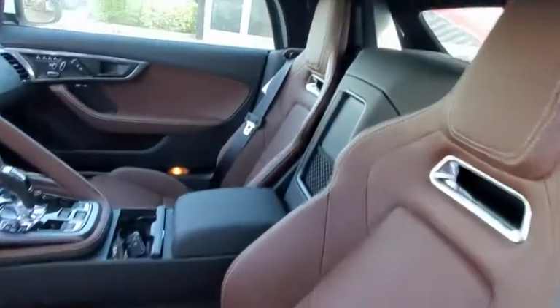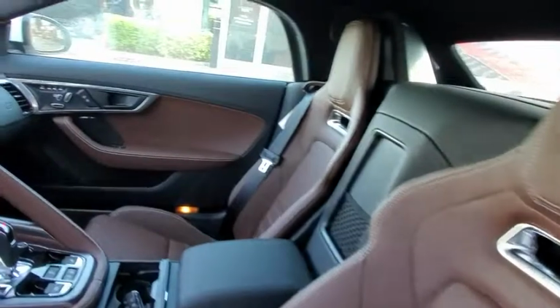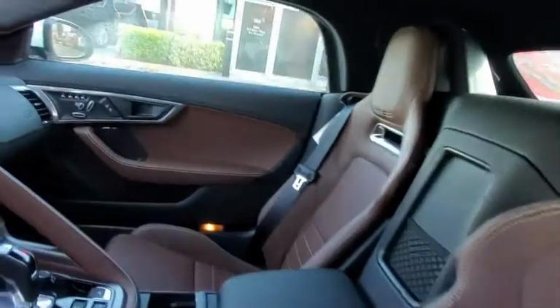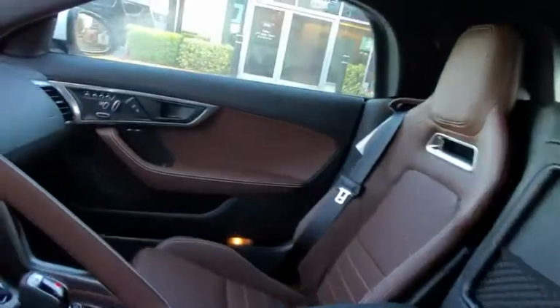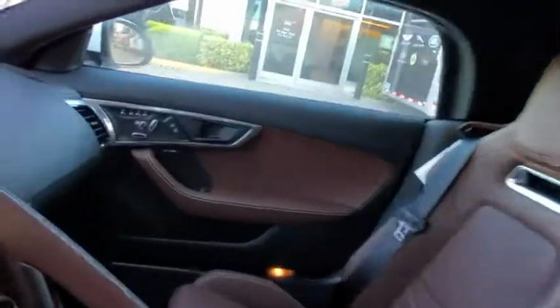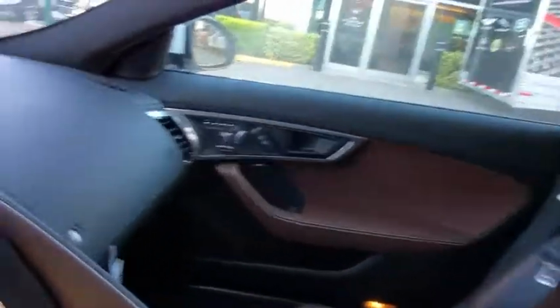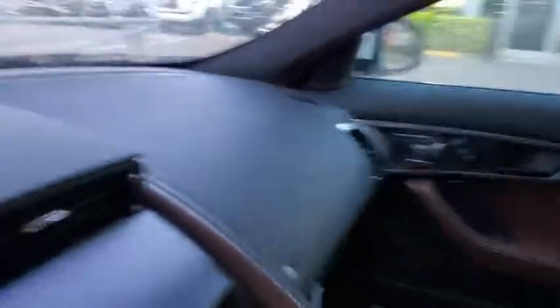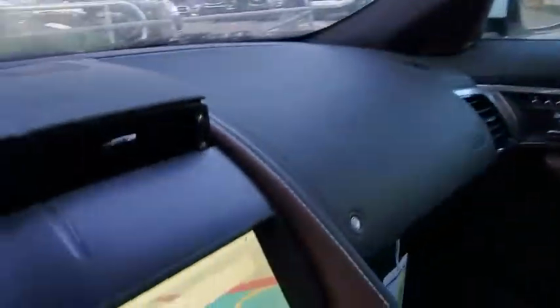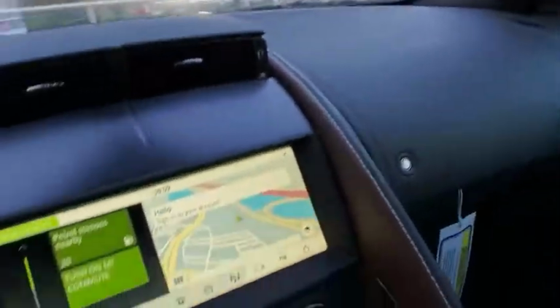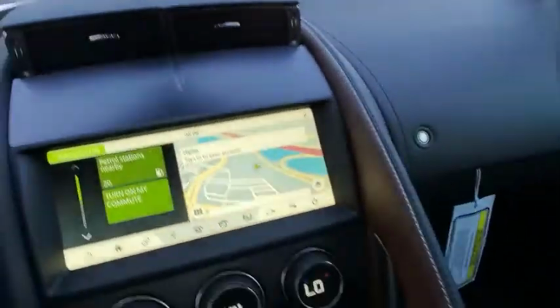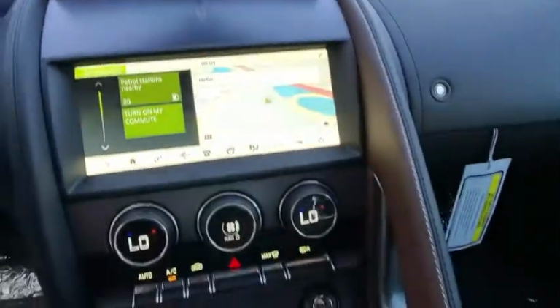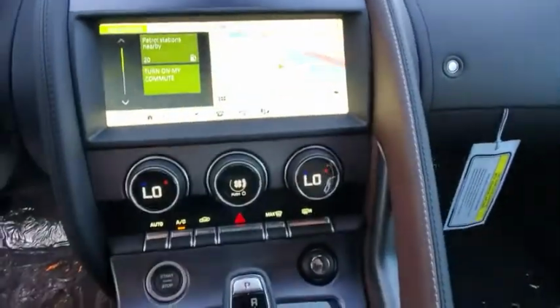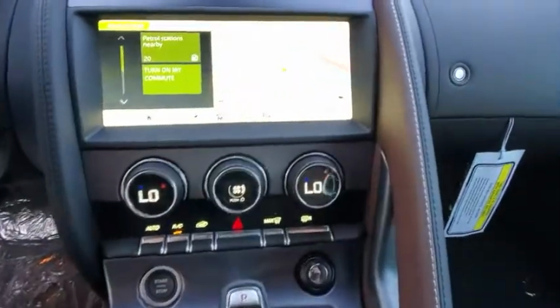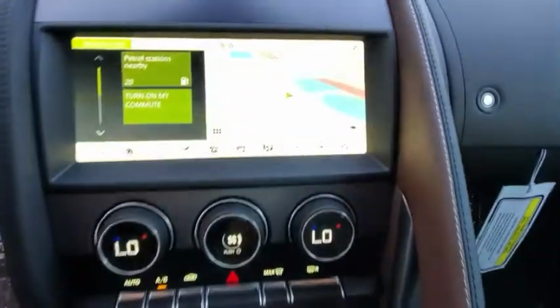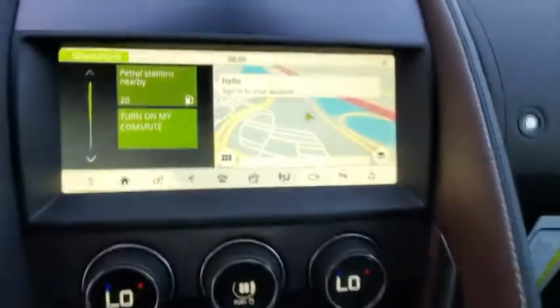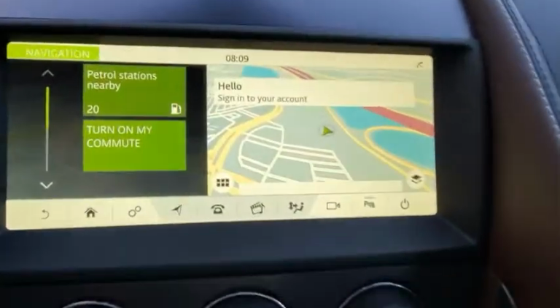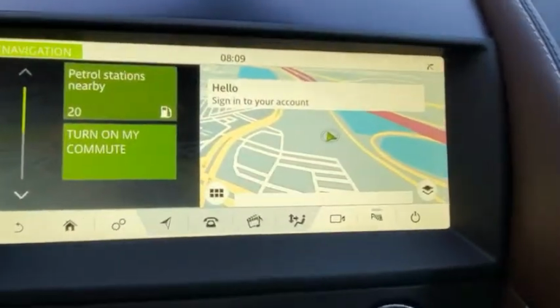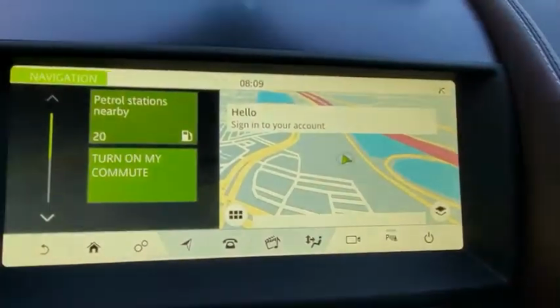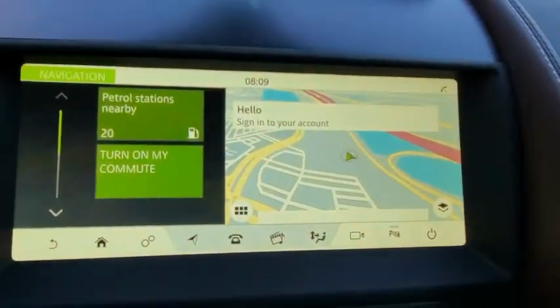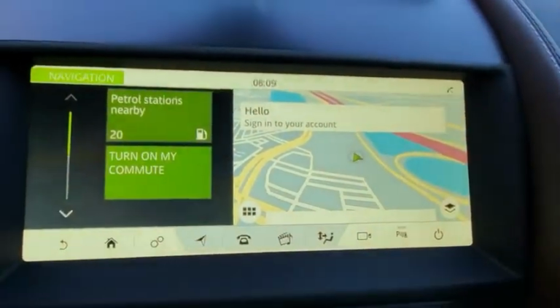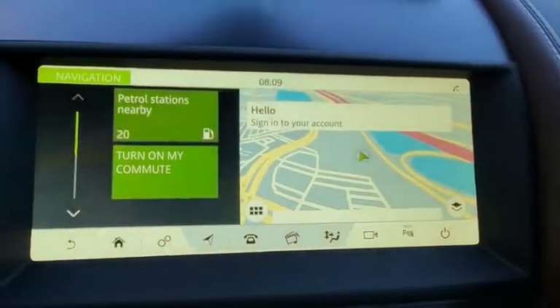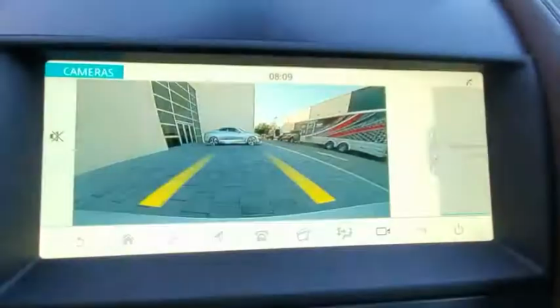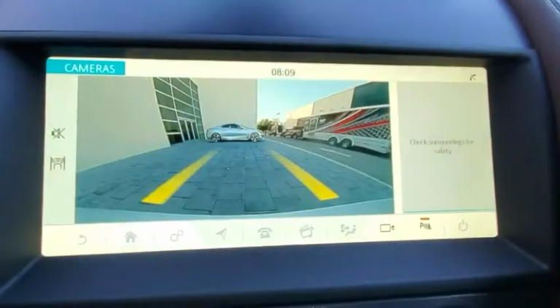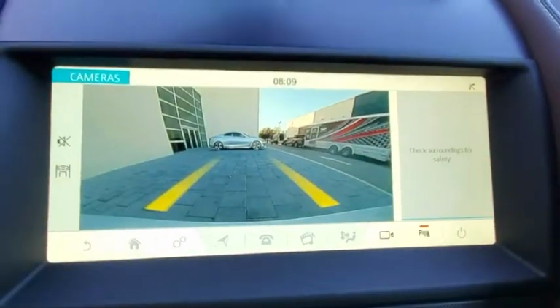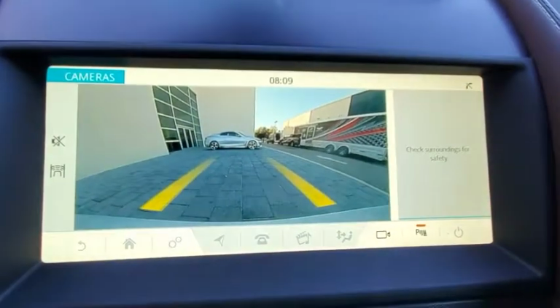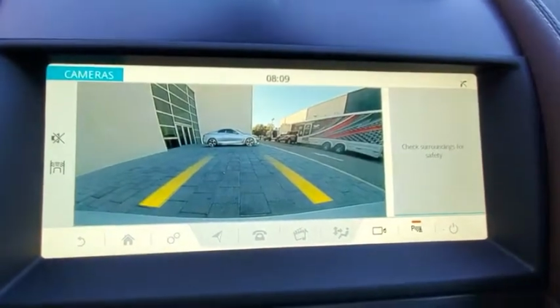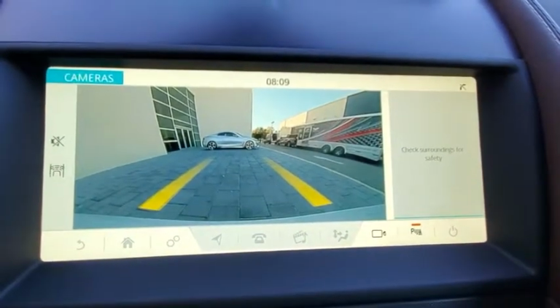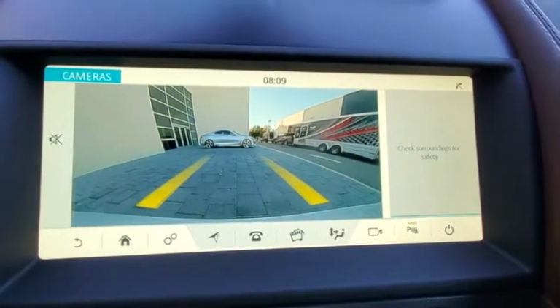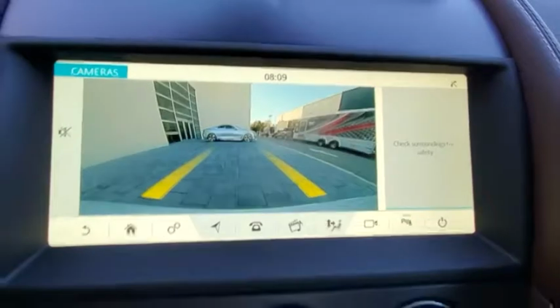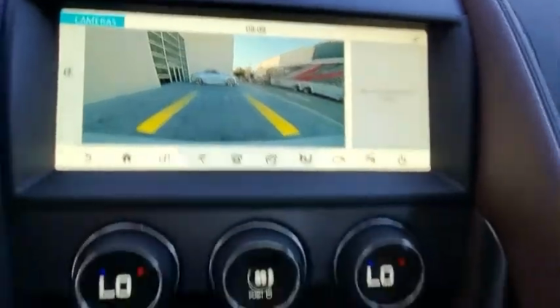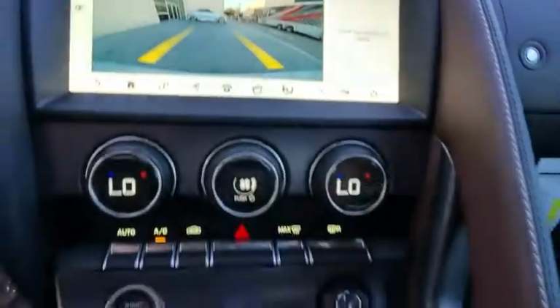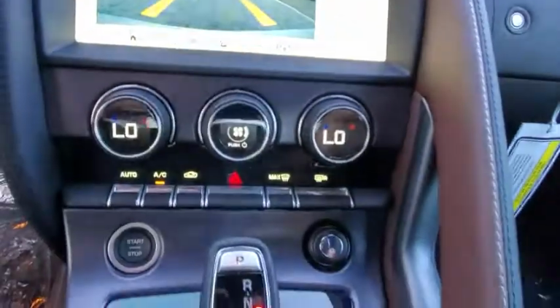Lane departure warning, leather-wrapped steering wheel, Bluetooth, power steering, adjustable steering wheel, floor mats, aluminum wheels, auto-dimming rearview mirror, hard disk drive media storage, cruise control.